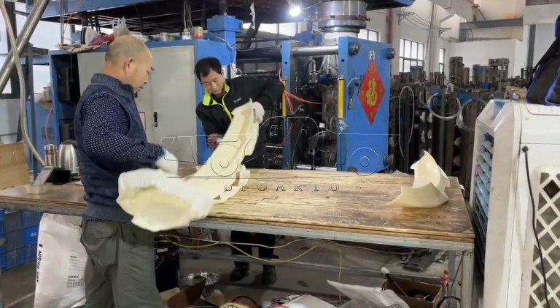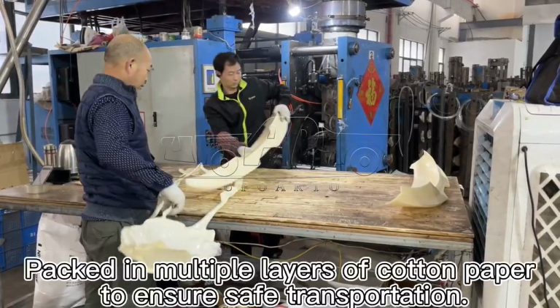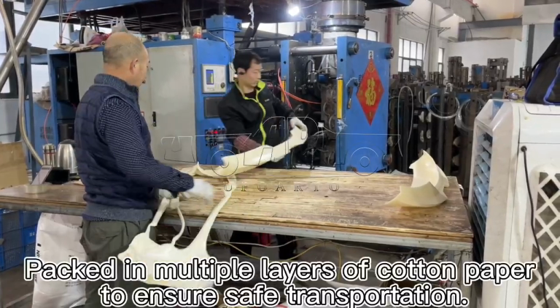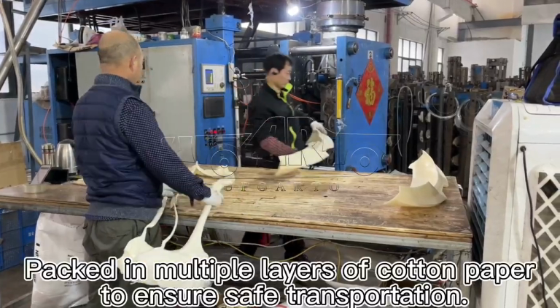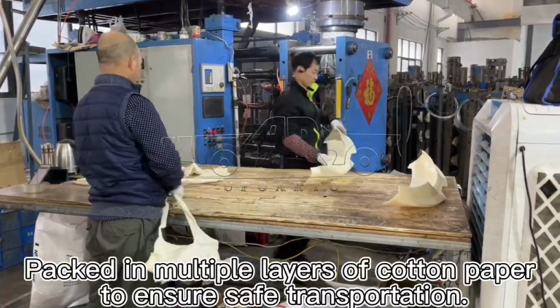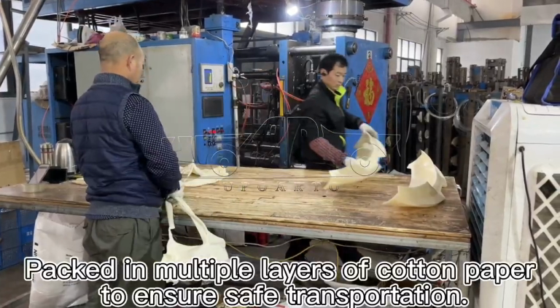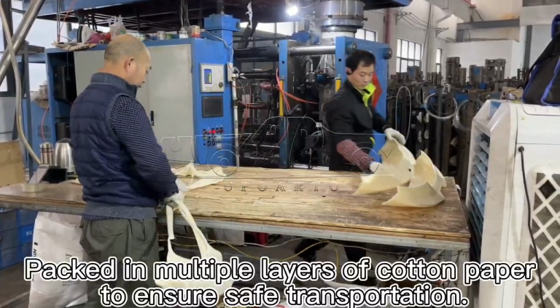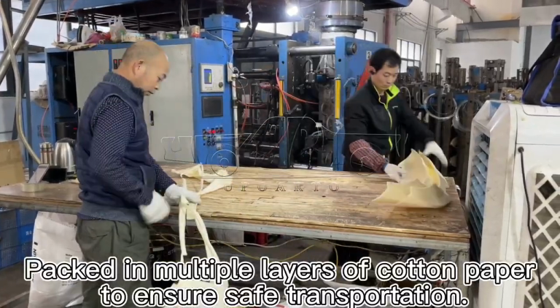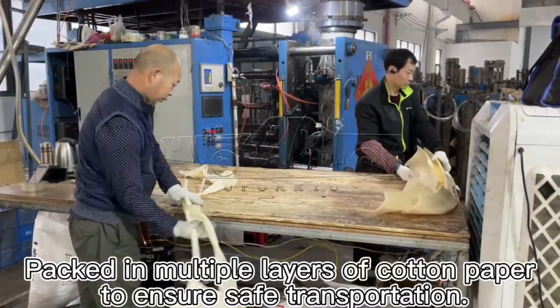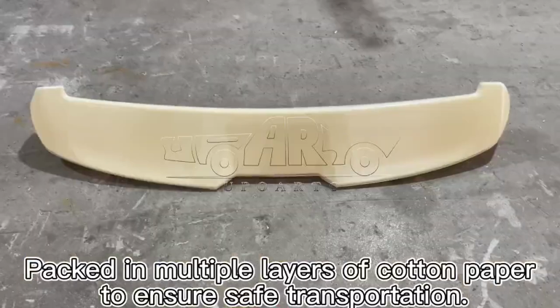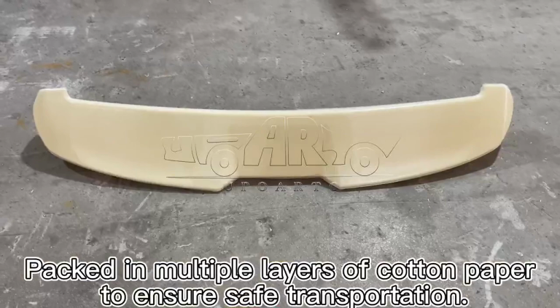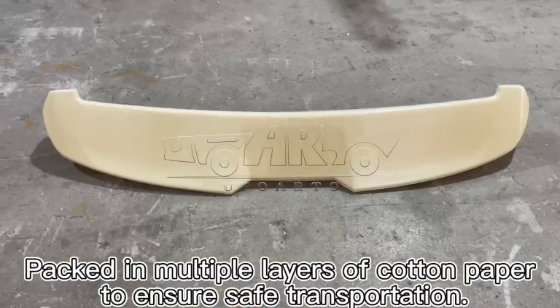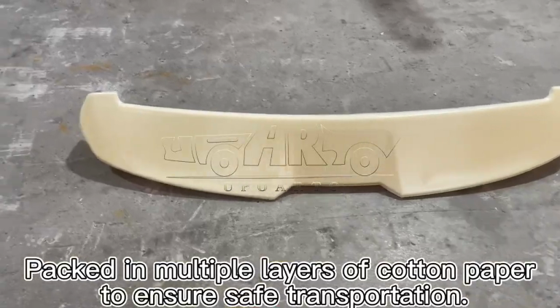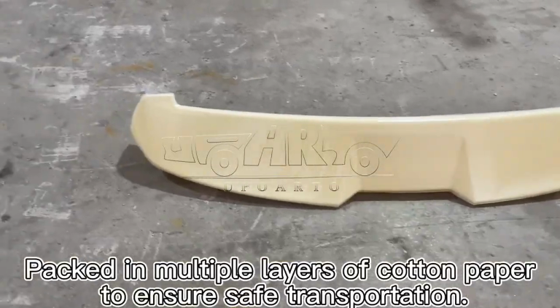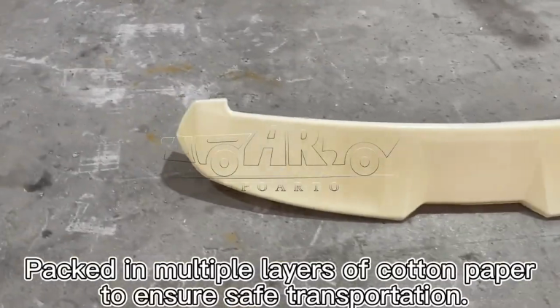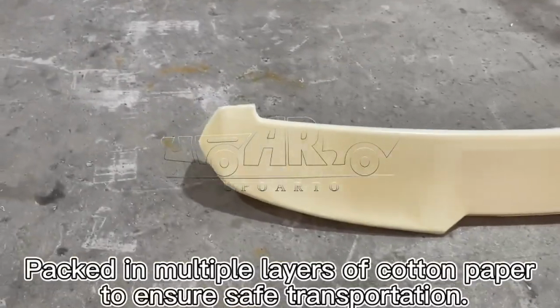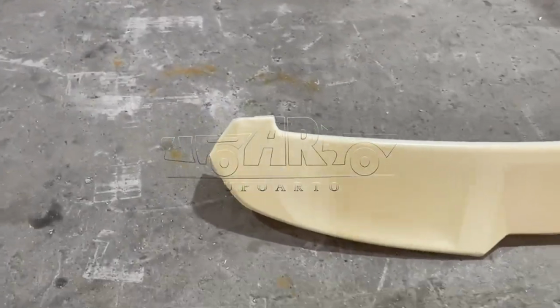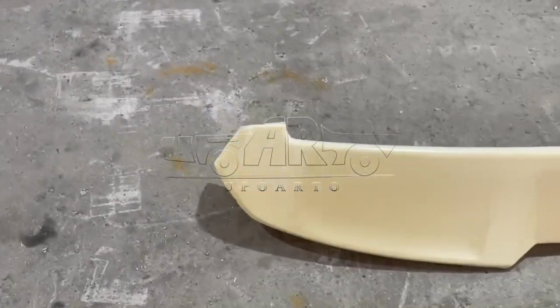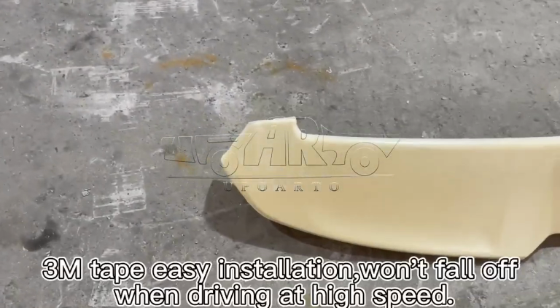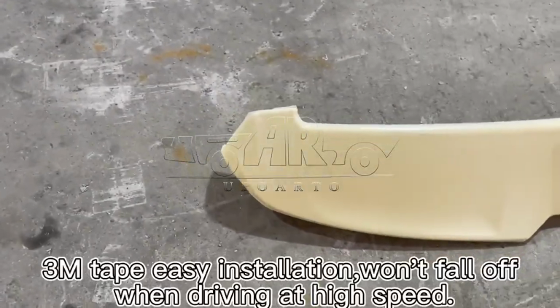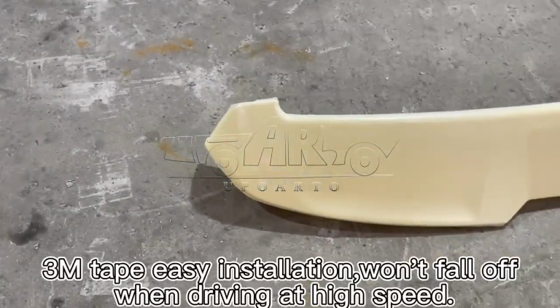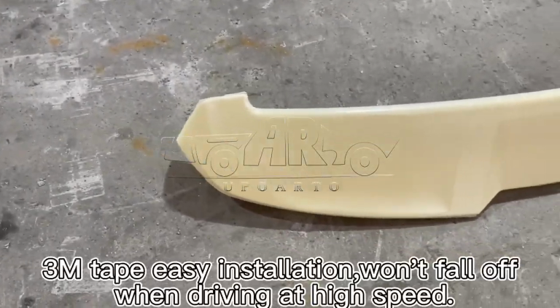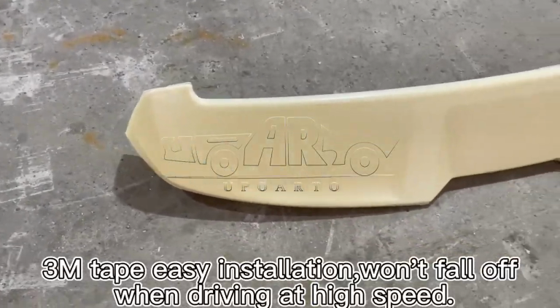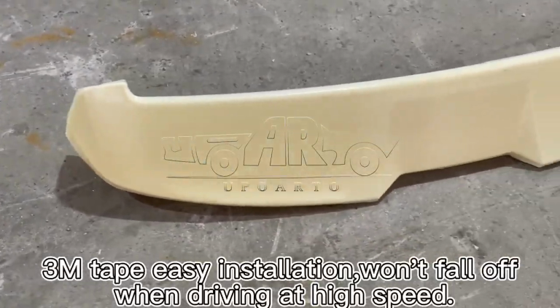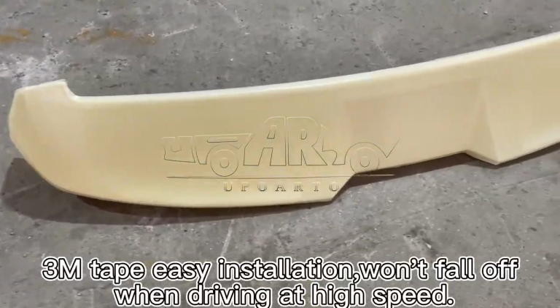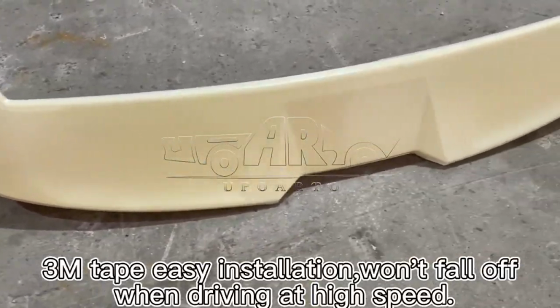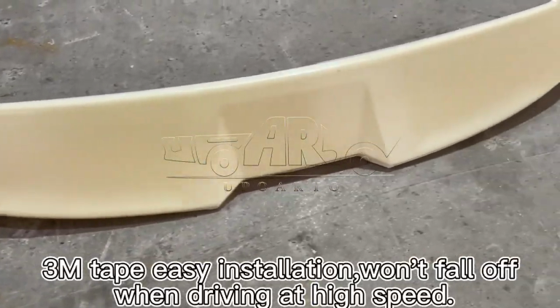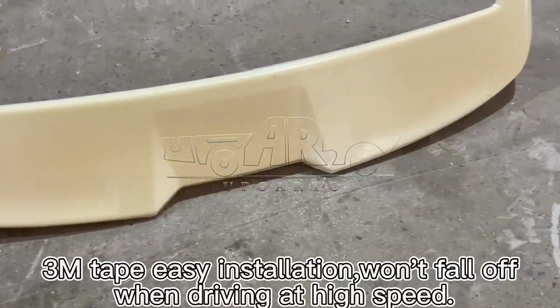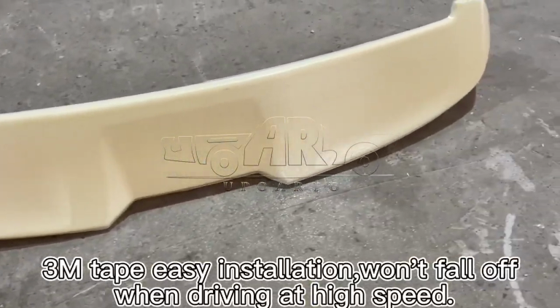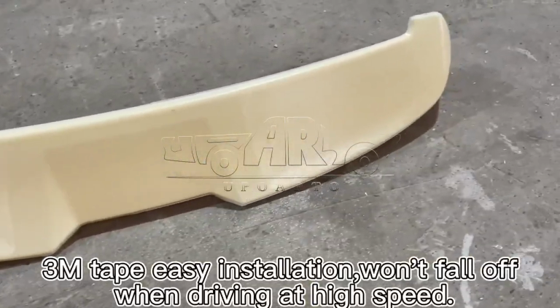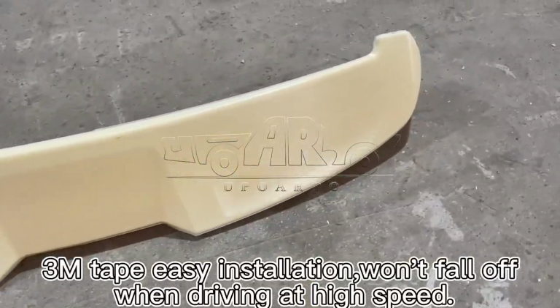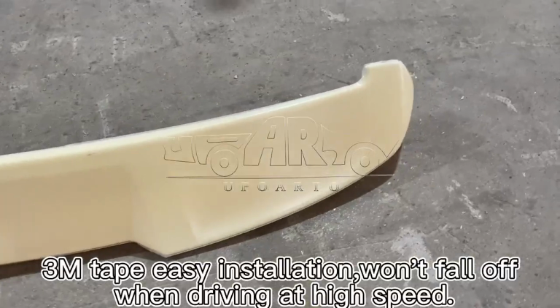Packed in multiple layers of cotton paper to ensure safe transportation. 3M tape easy installation — won't fall off when driving at high speed.